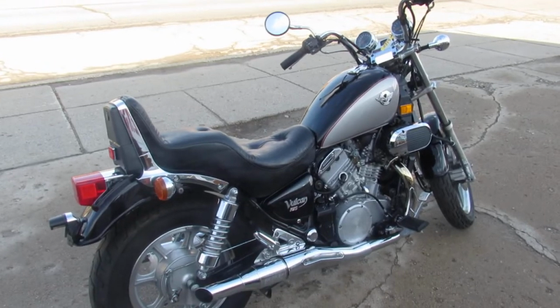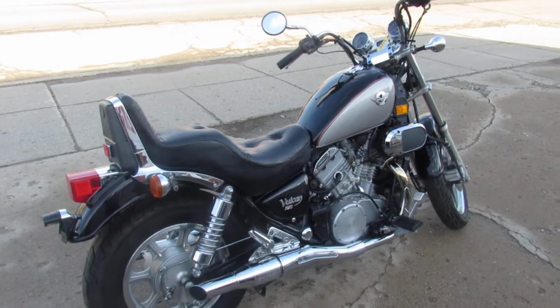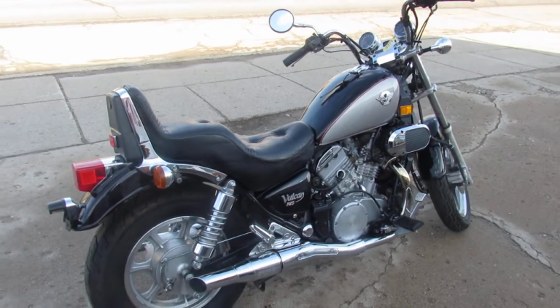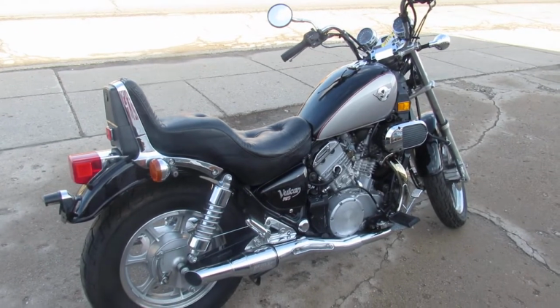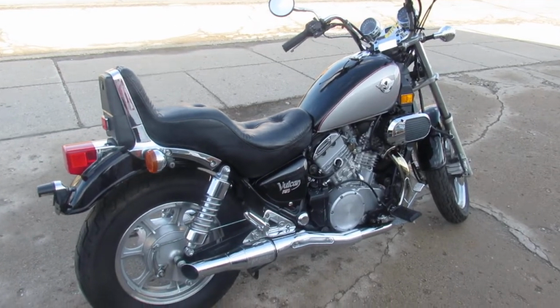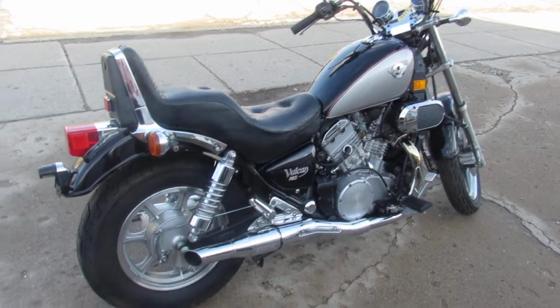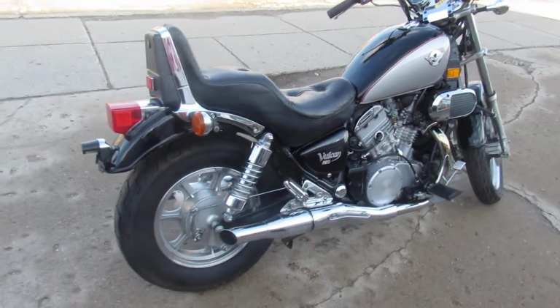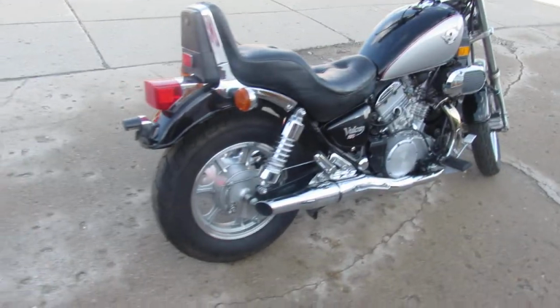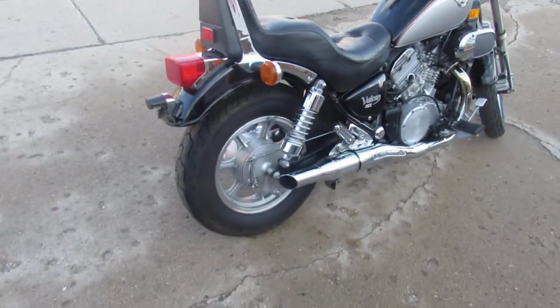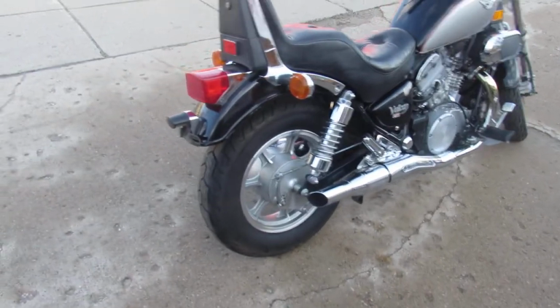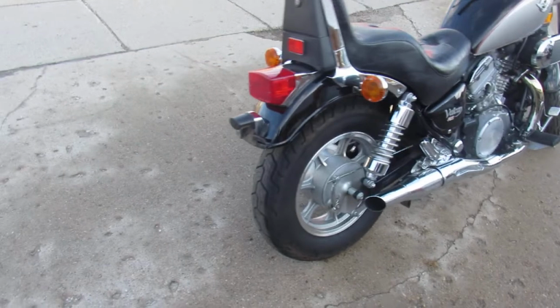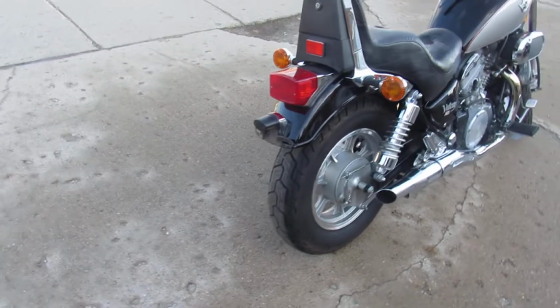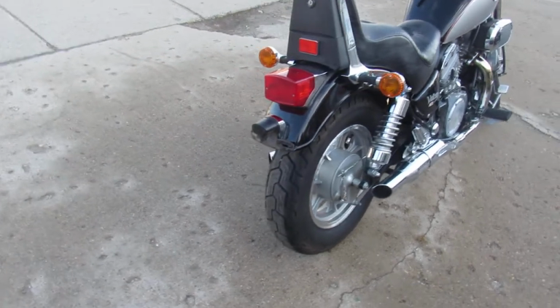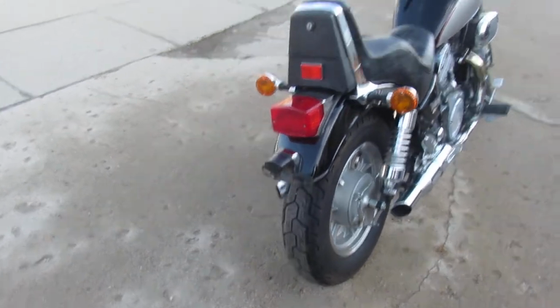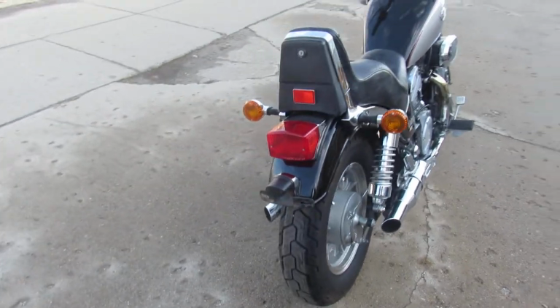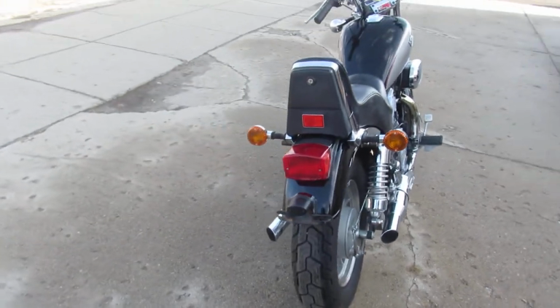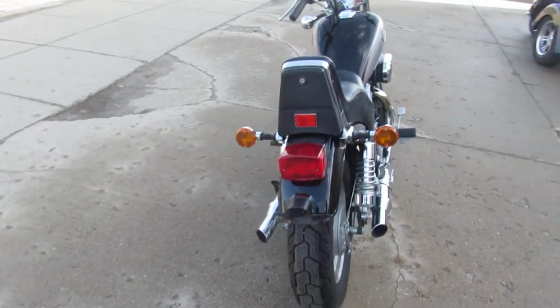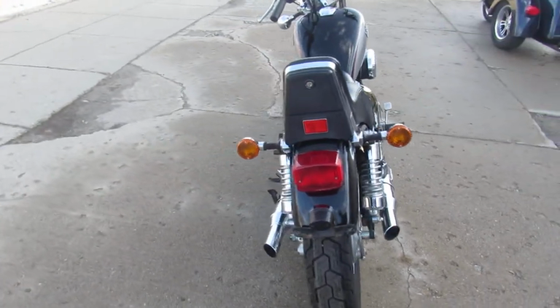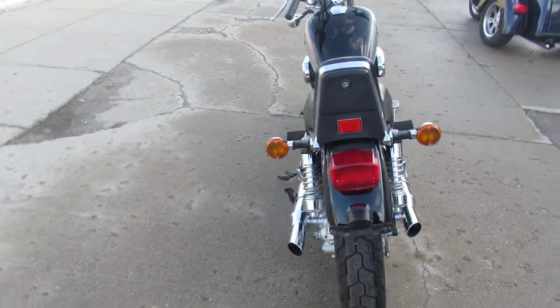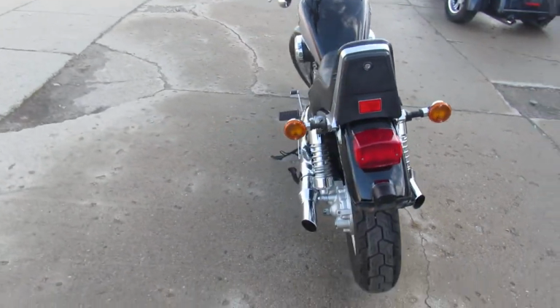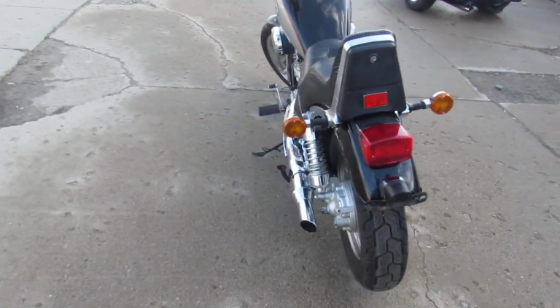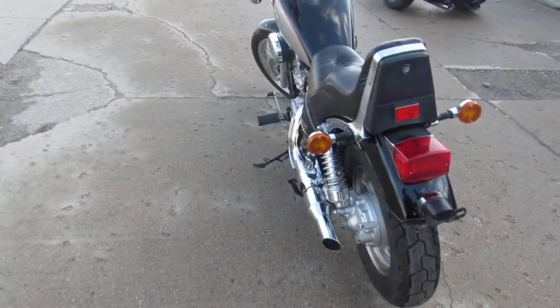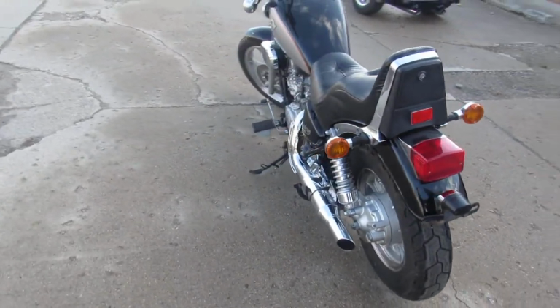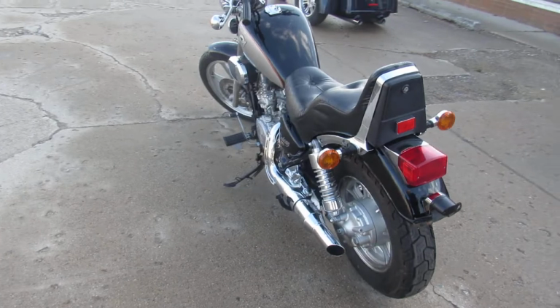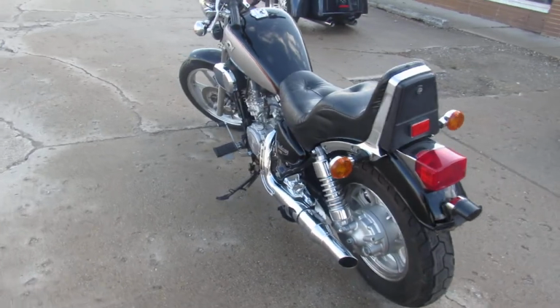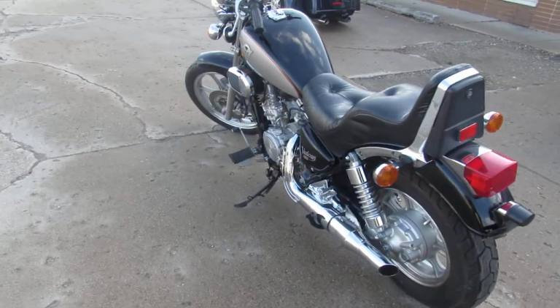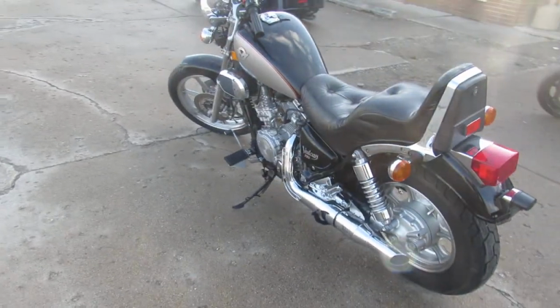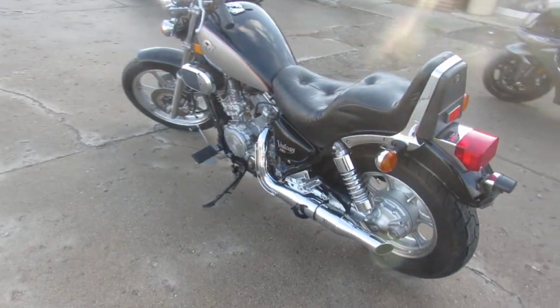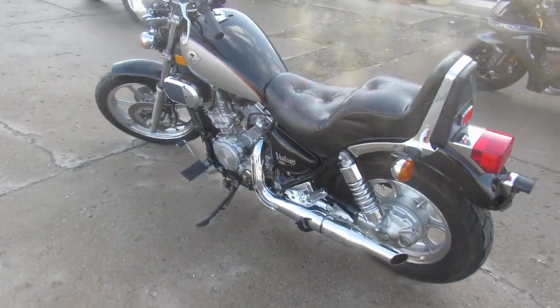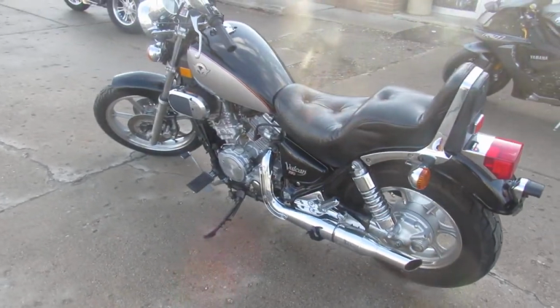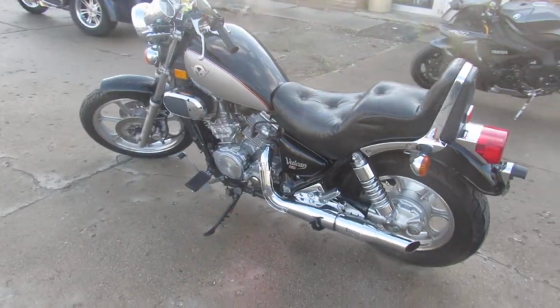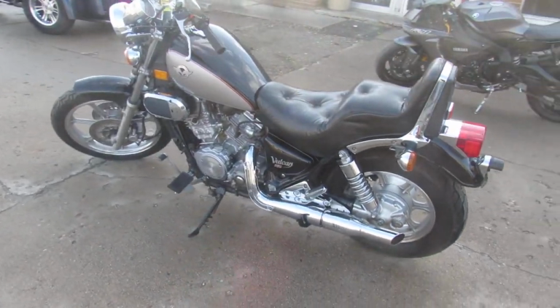Hey, what's up guys? It's Approval Power Sports doing some videos on the used bikes we just got in. We got a good looking cruiser here — old school classic 2005 Vulcan 750. It's got good miles, 13,107 miles.